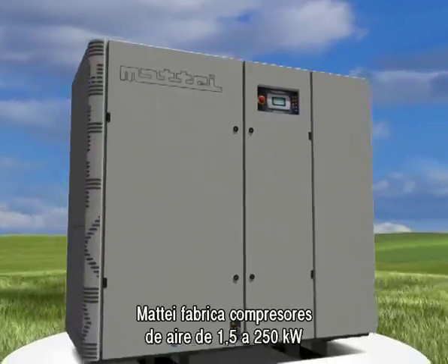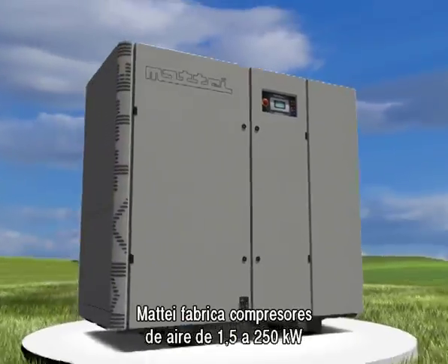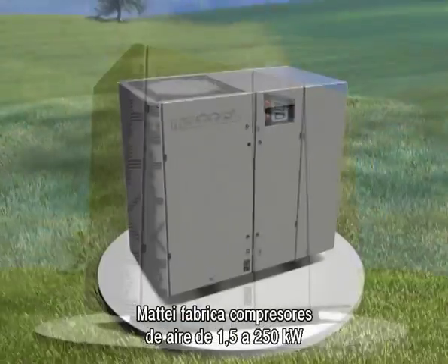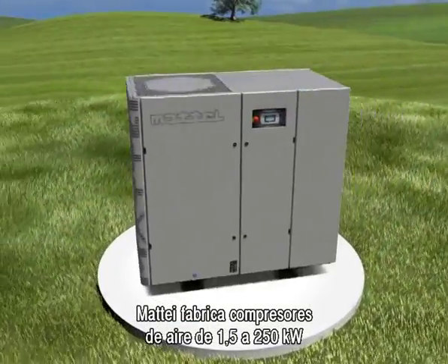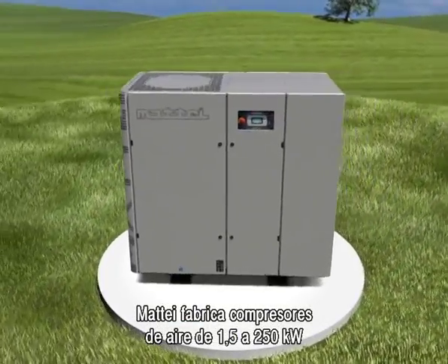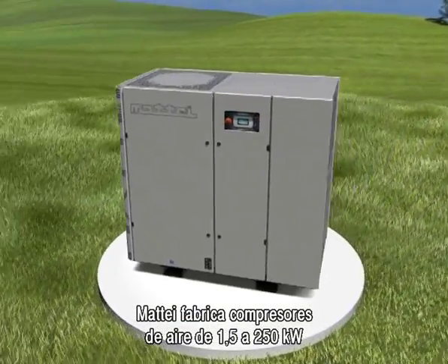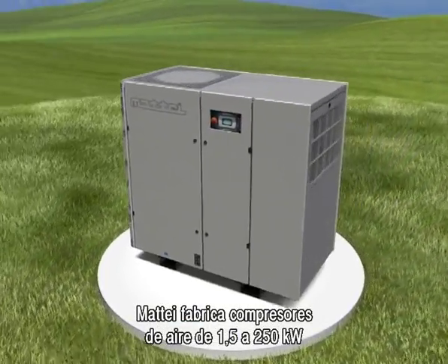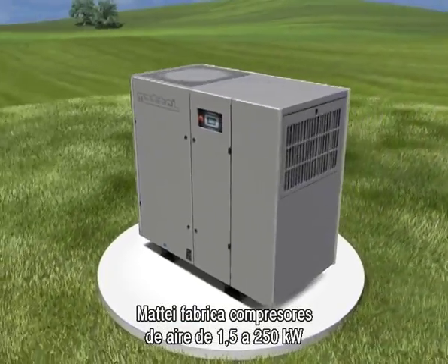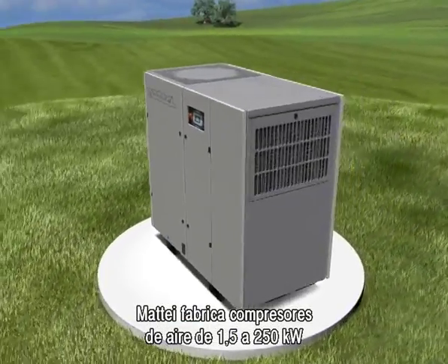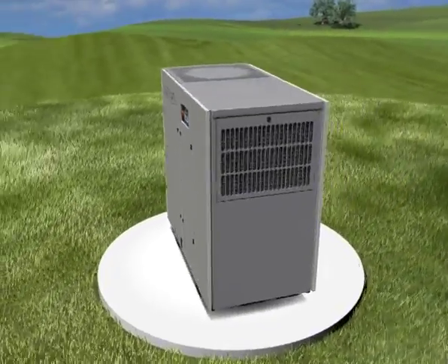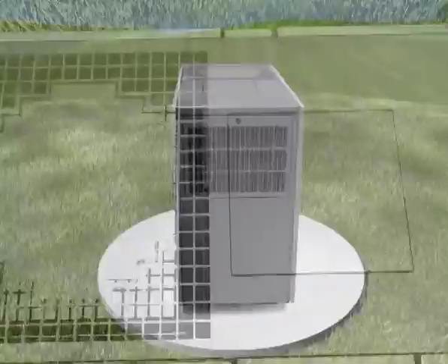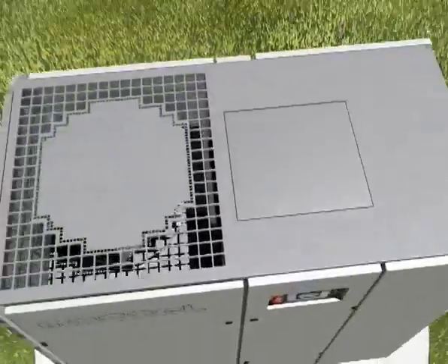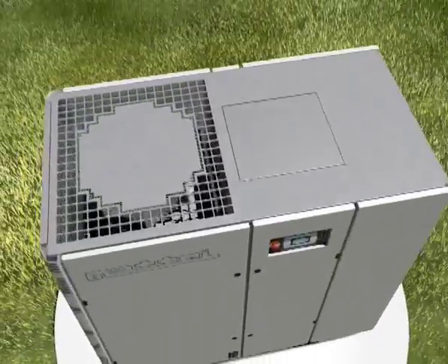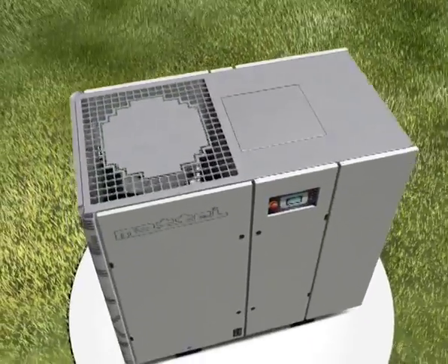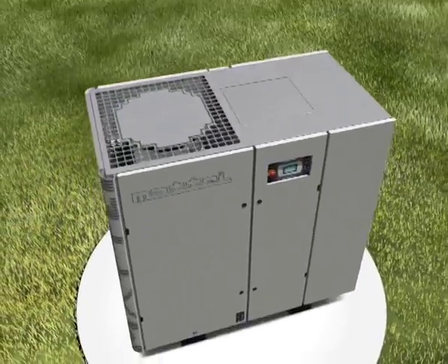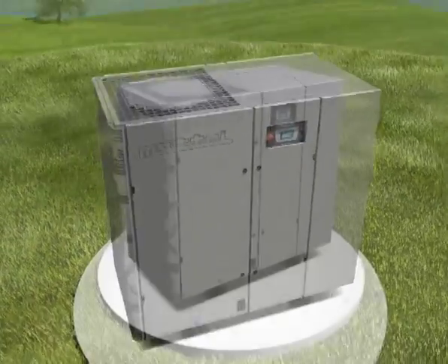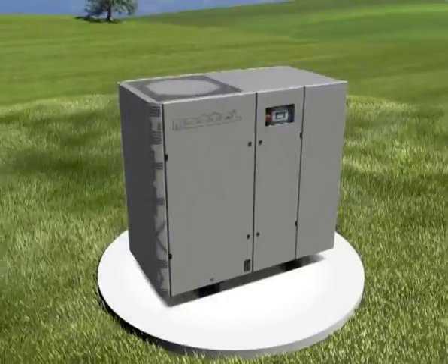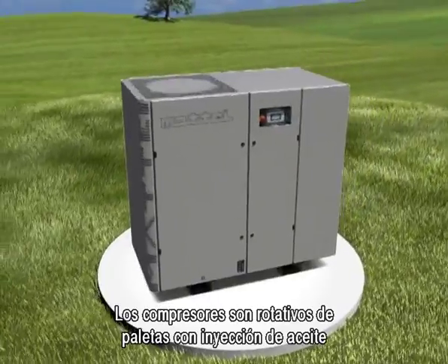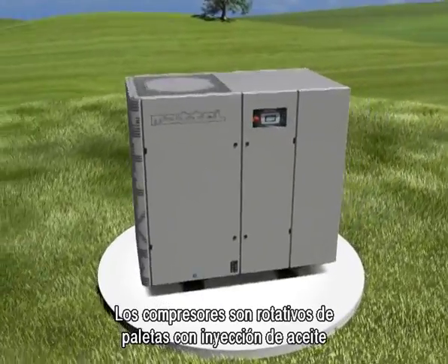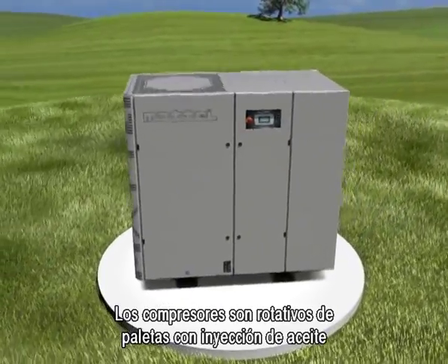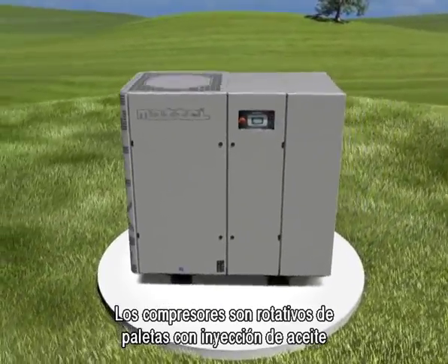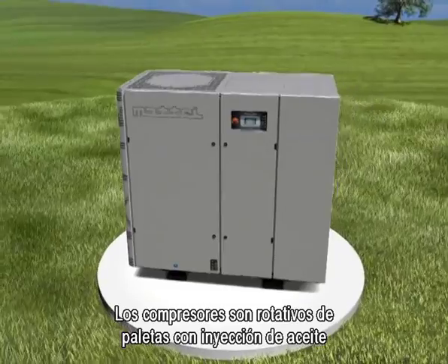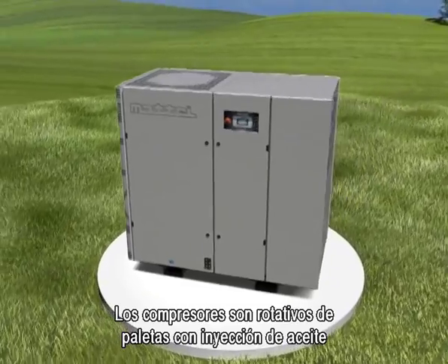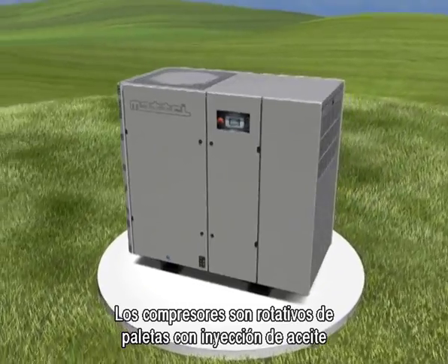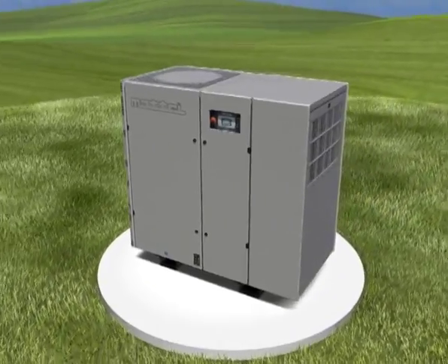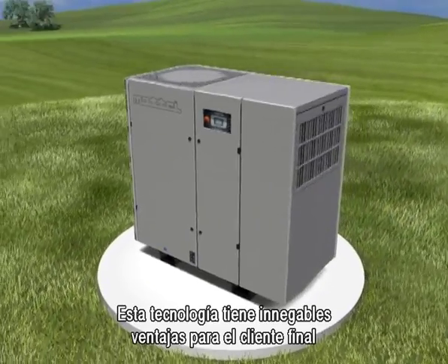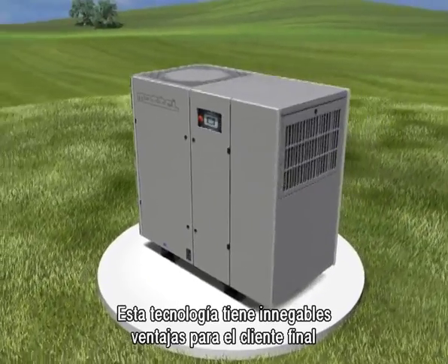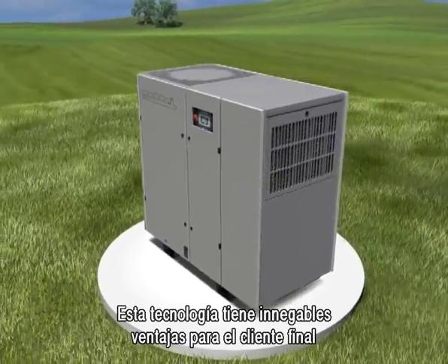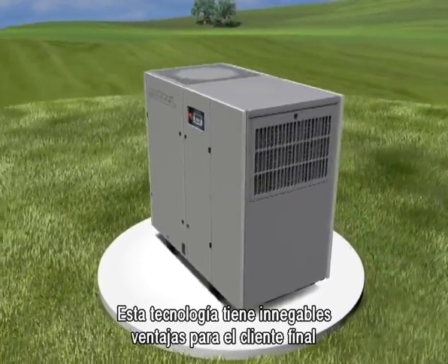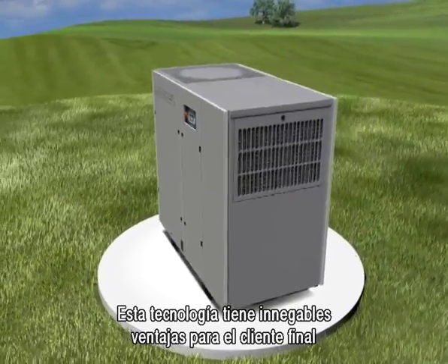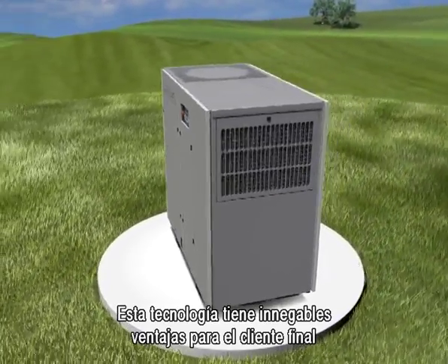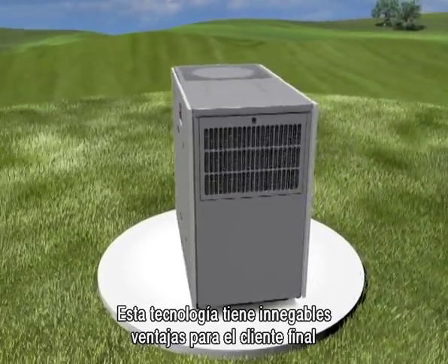Matai manufactures air compressors from 1.5 to 250 kilowatts. These are oil injected rotary vane compressors. This technology provides the end user with unquestionable benefits.